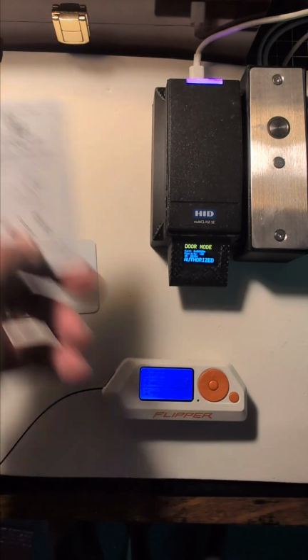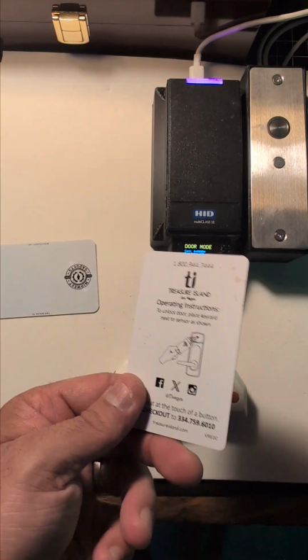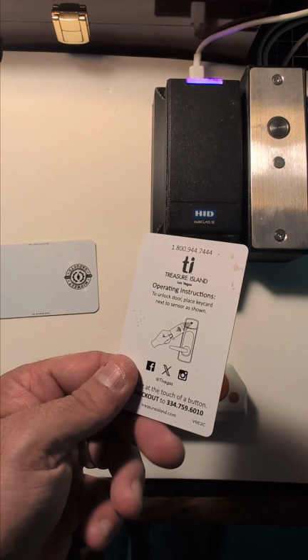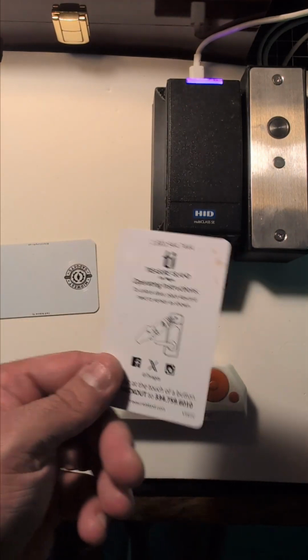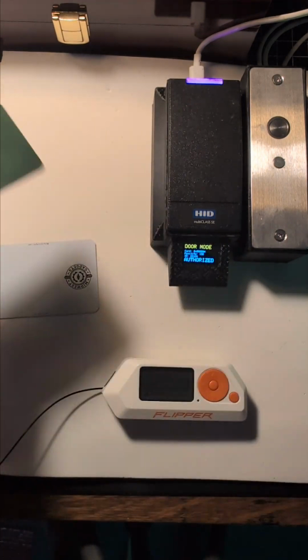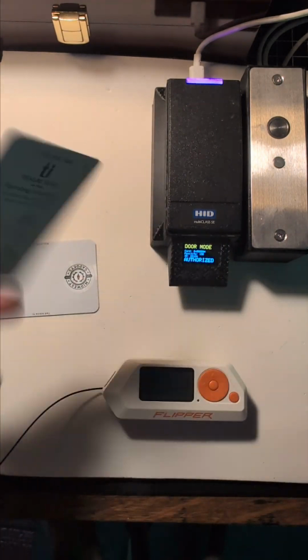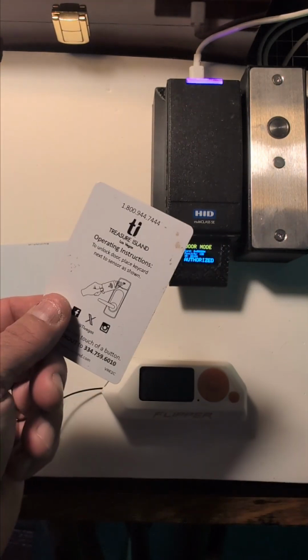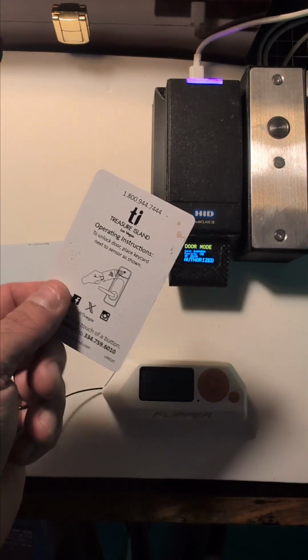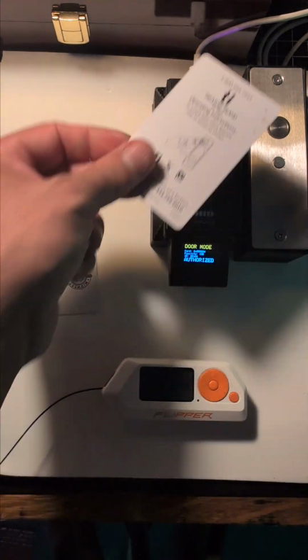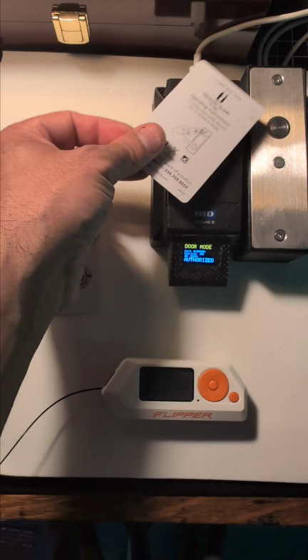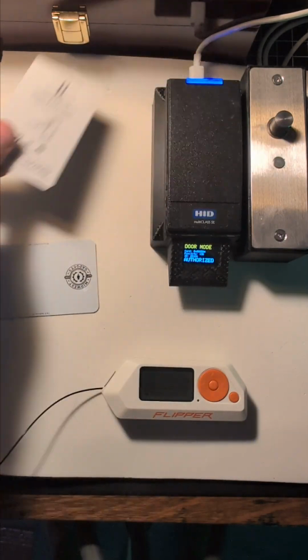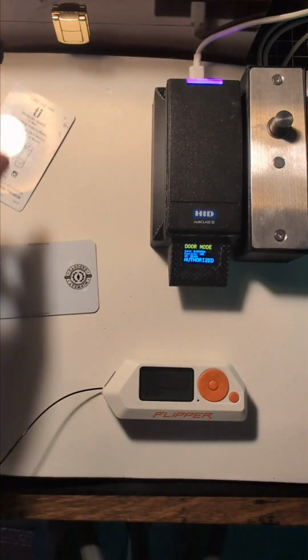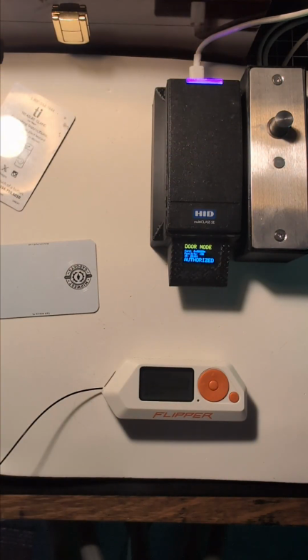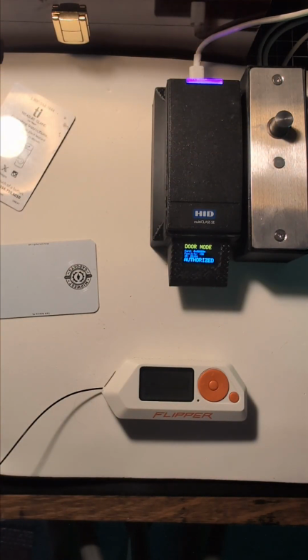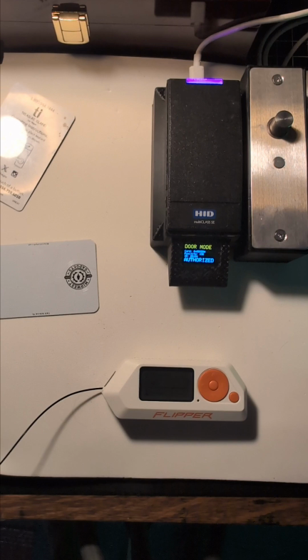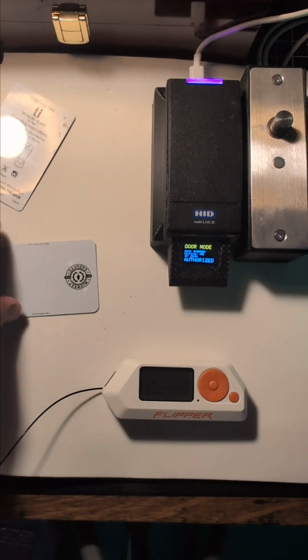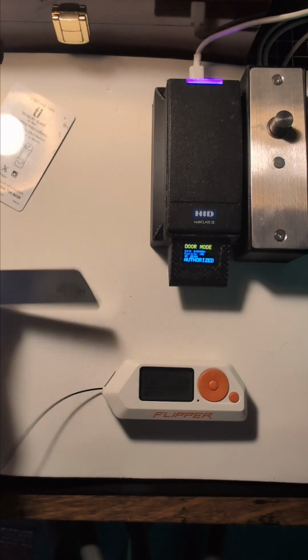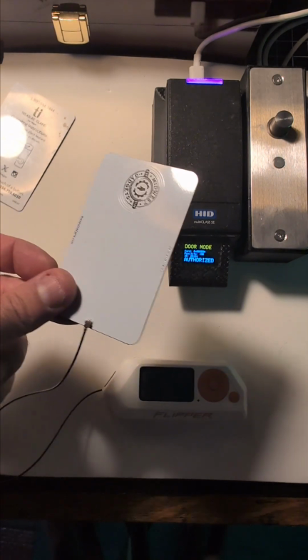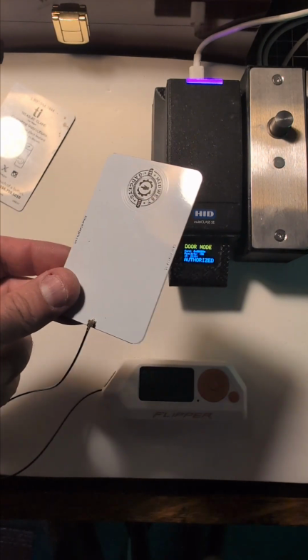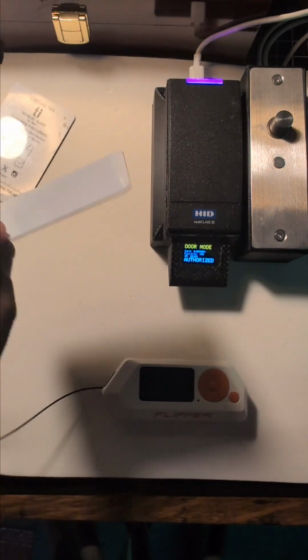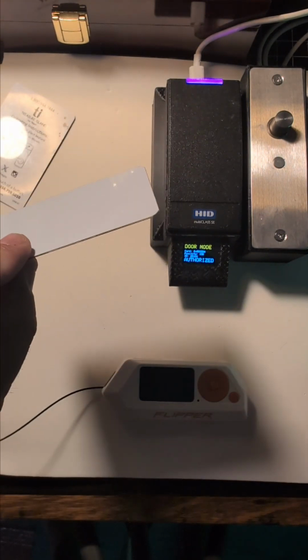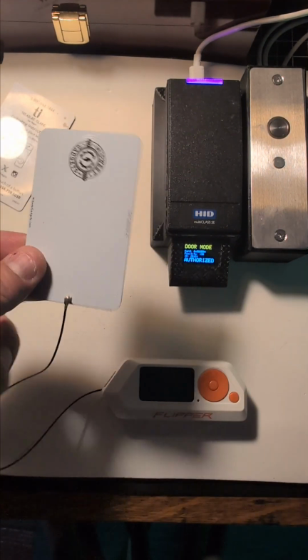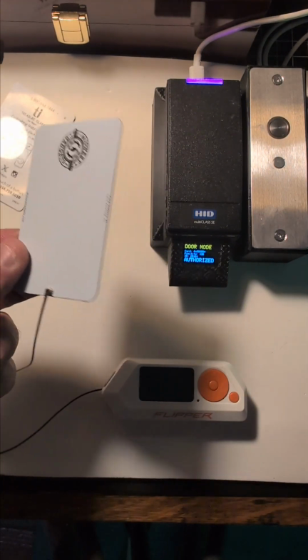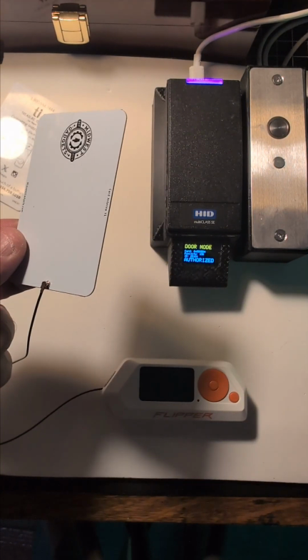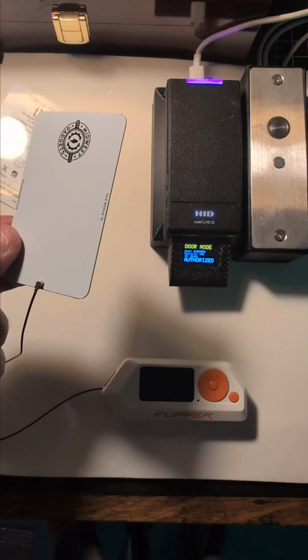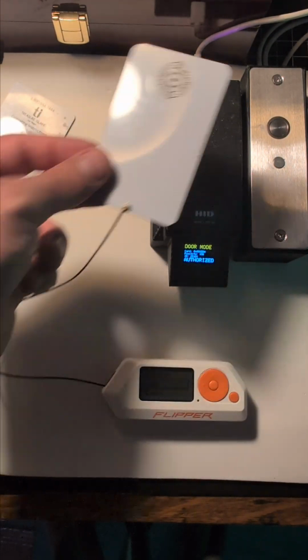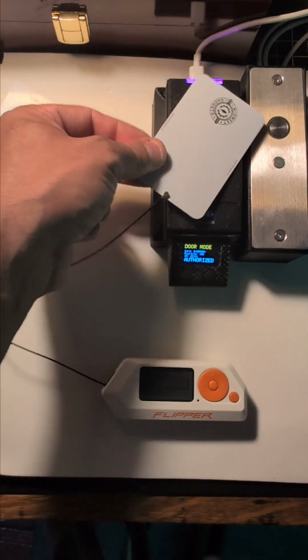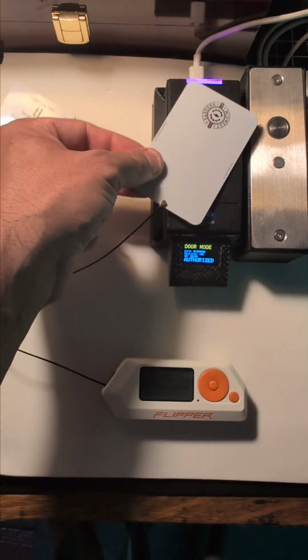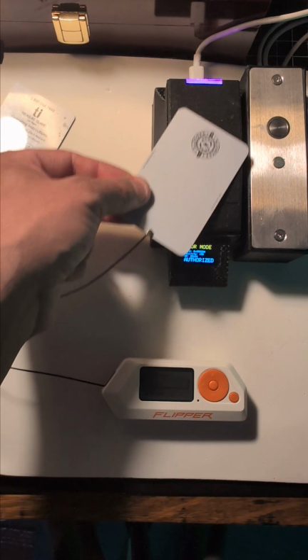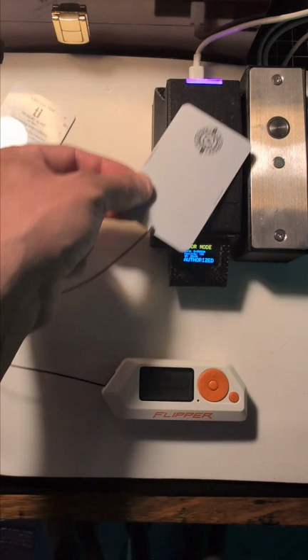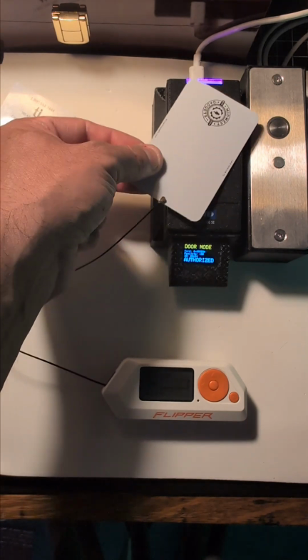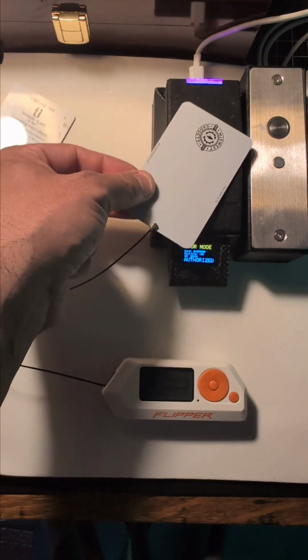Next, you would need any access control card that the flipper can read. As you can see, this one works perfectly. Then you're going to take the card antenna — this antenna doesn't have a chip in it. It's literally just a remote antenna for the flipper.